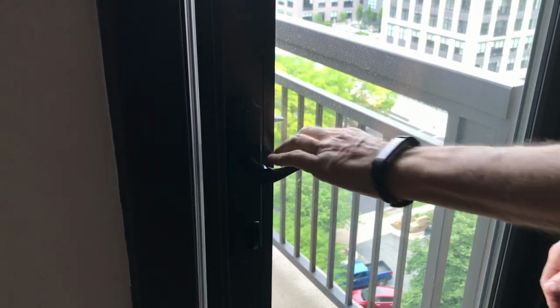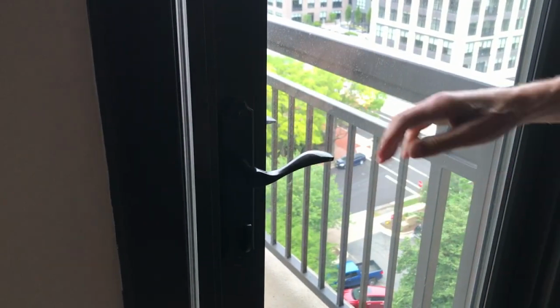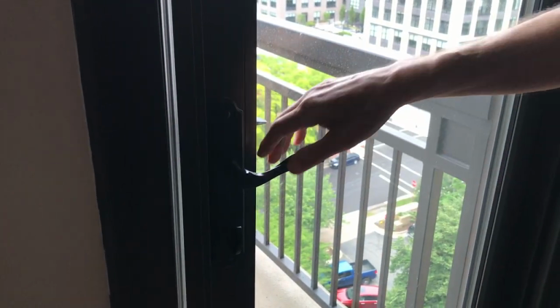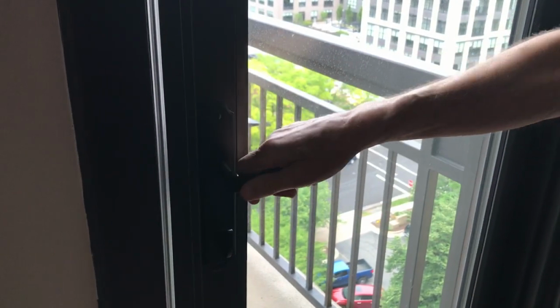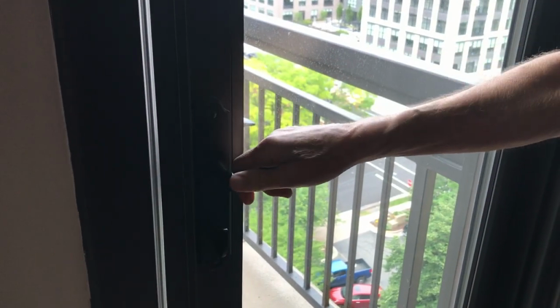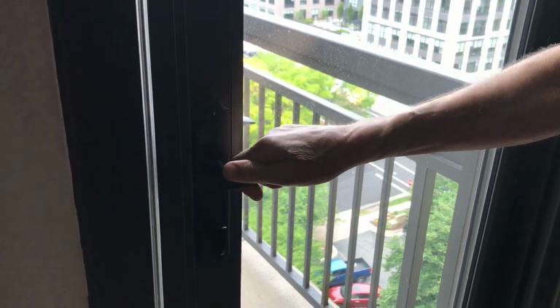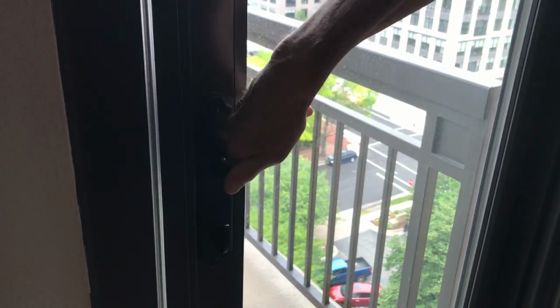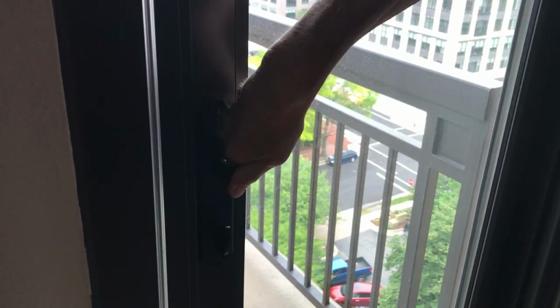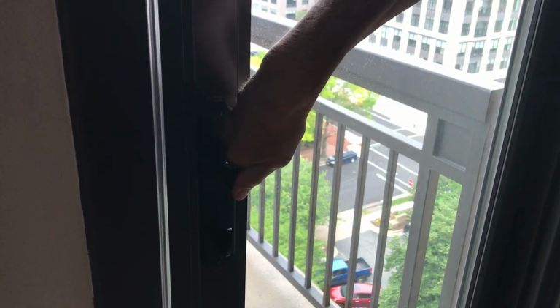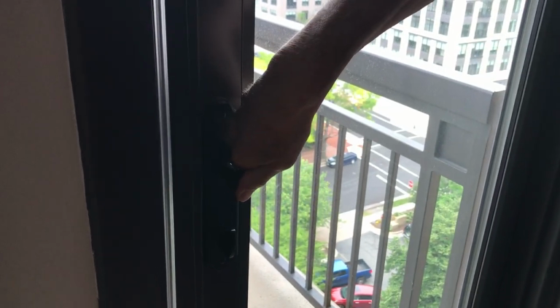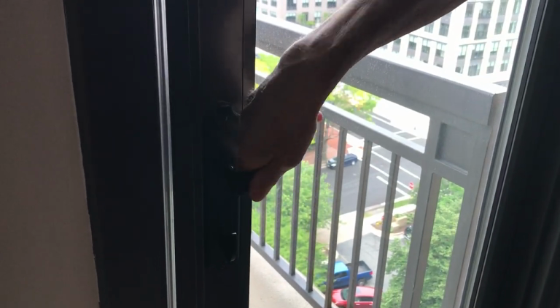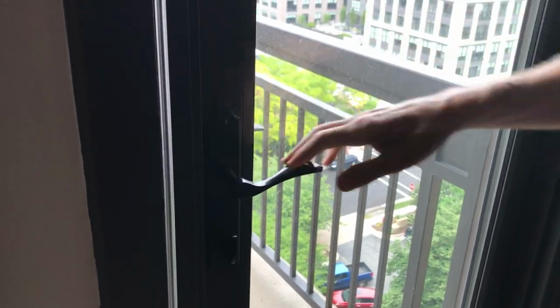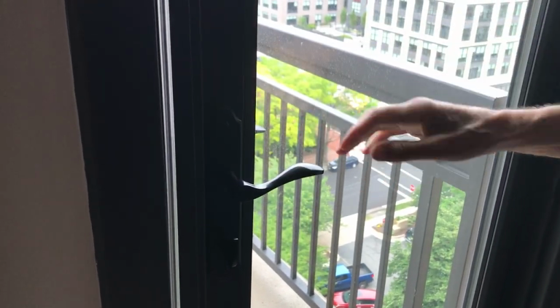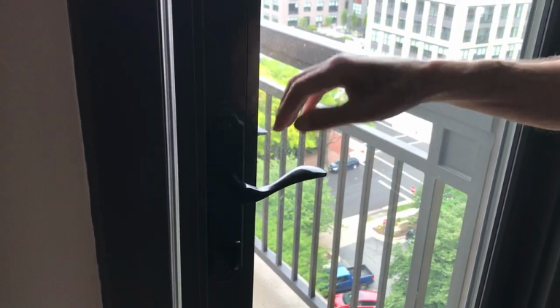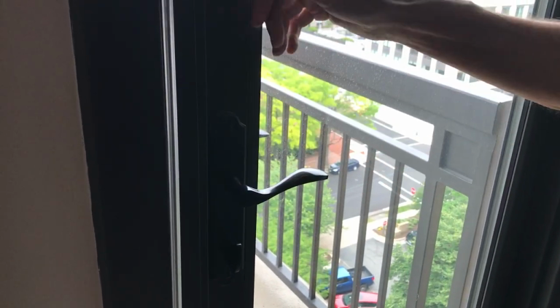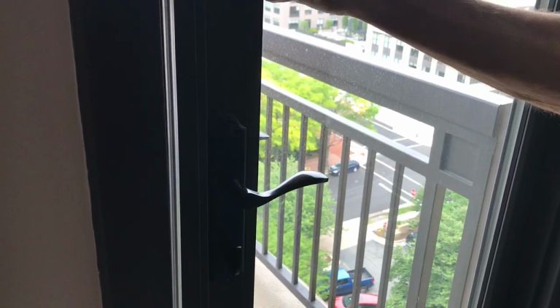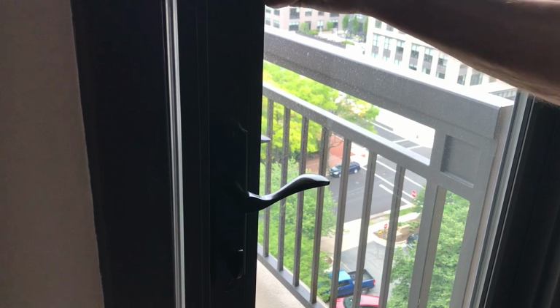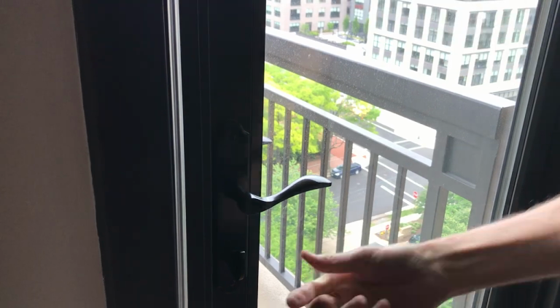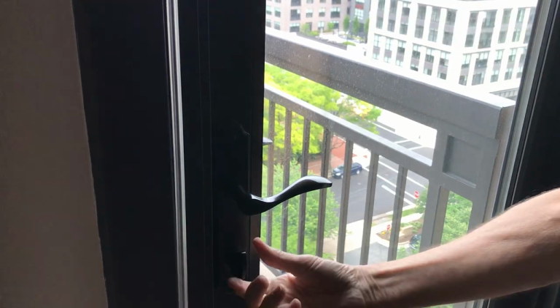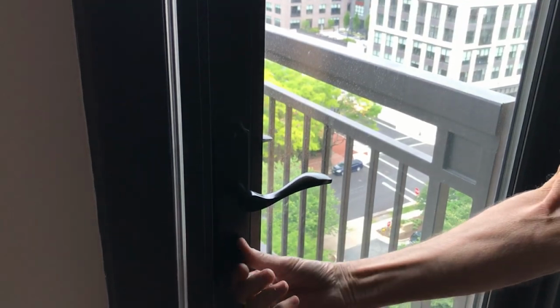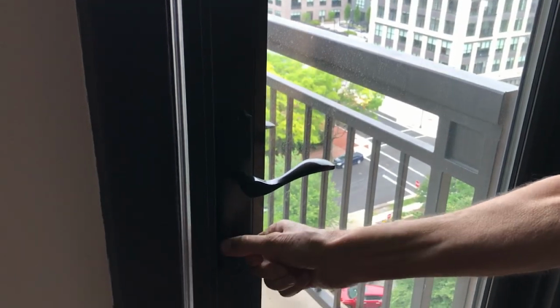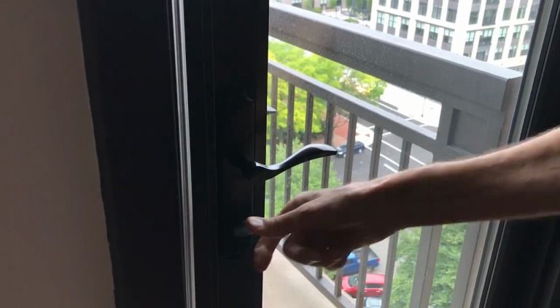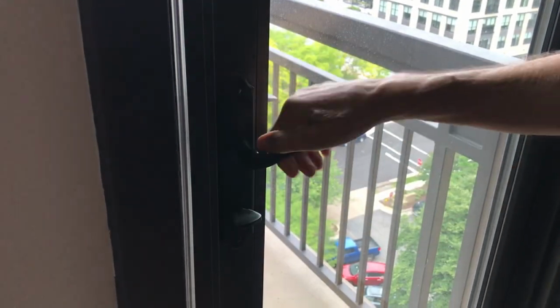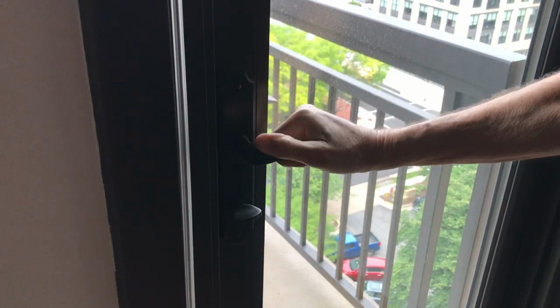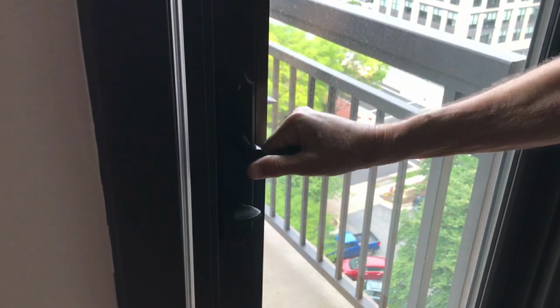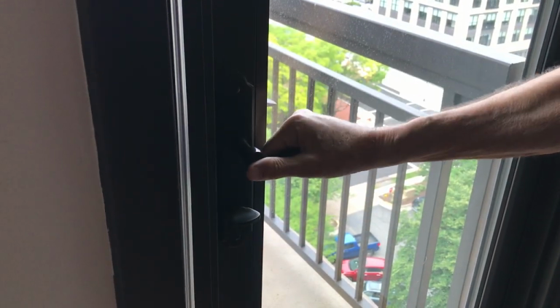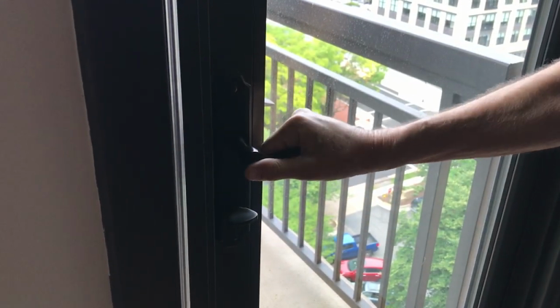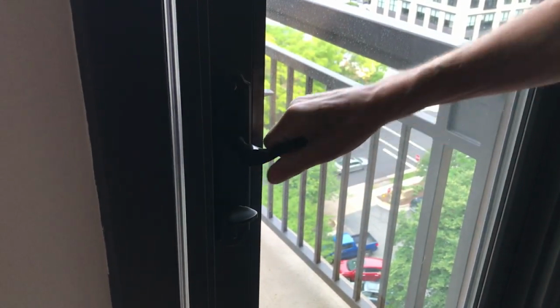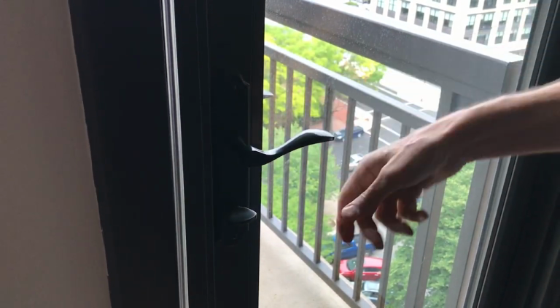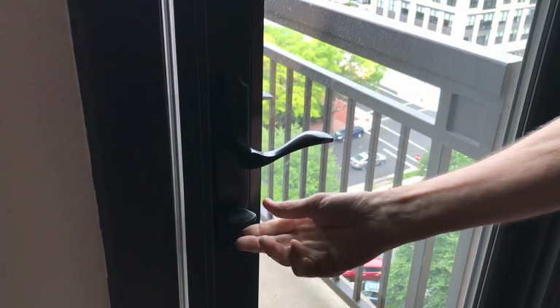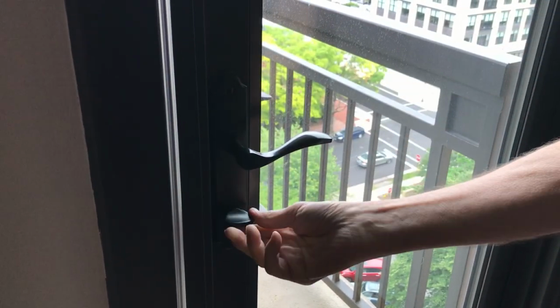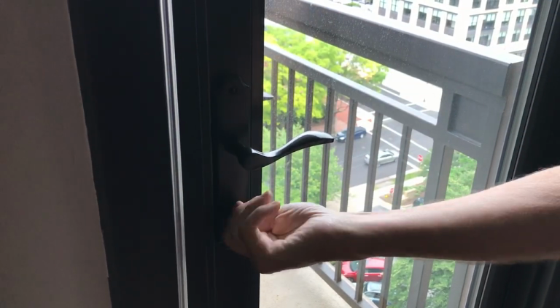Close the door, lift the handle, securing the deadbolt, and then lock it. This is a locked patio door.